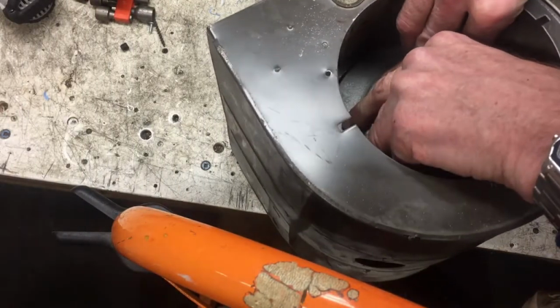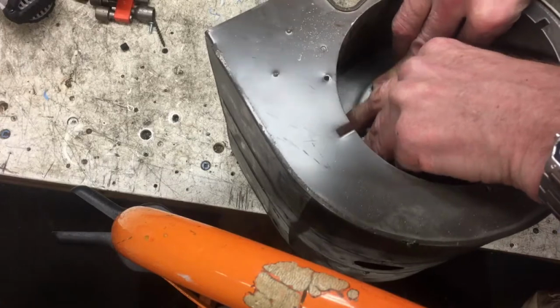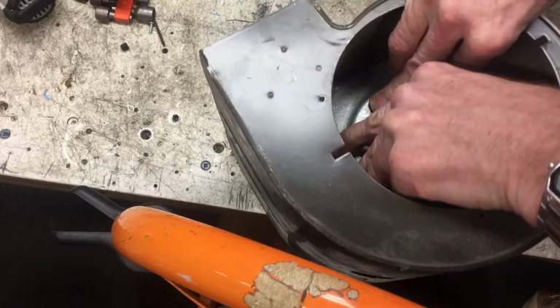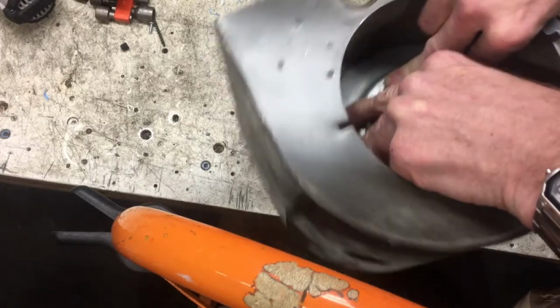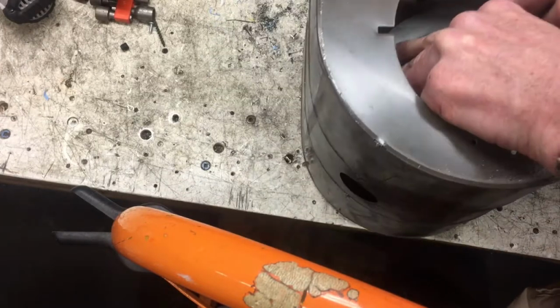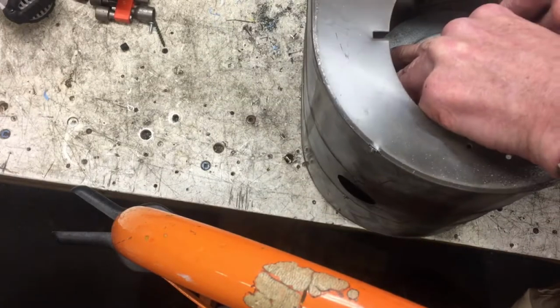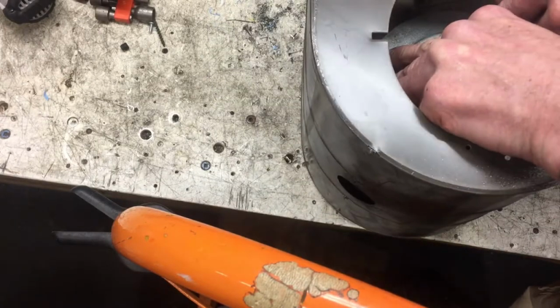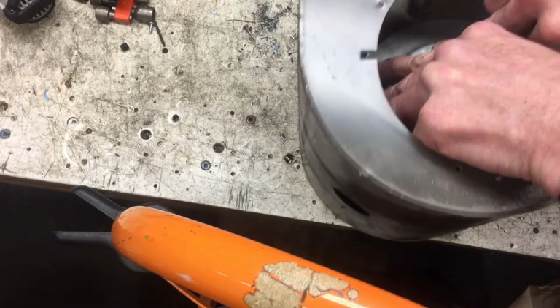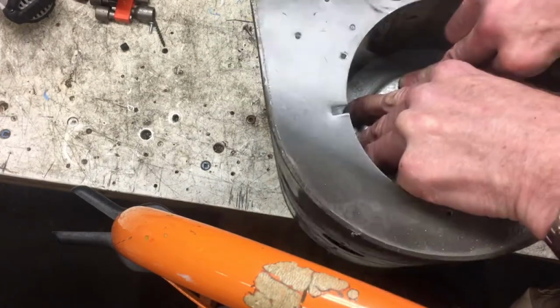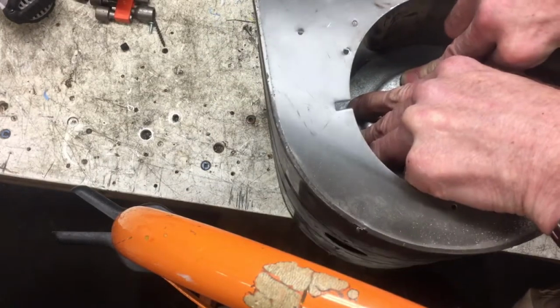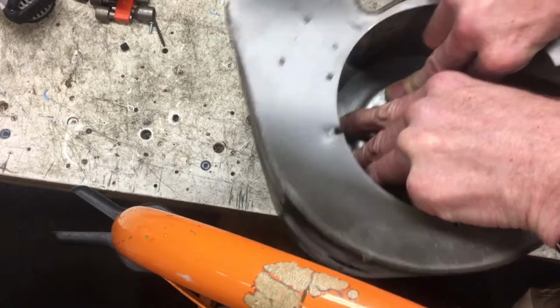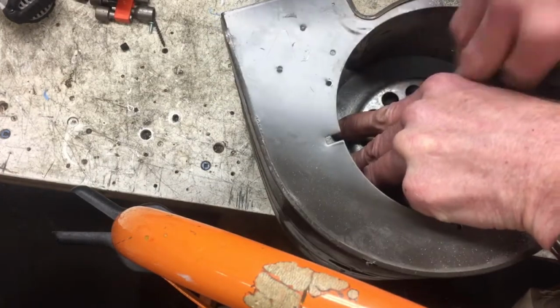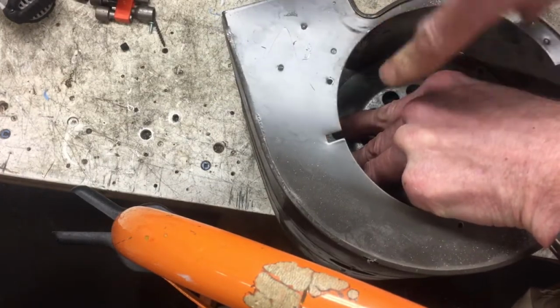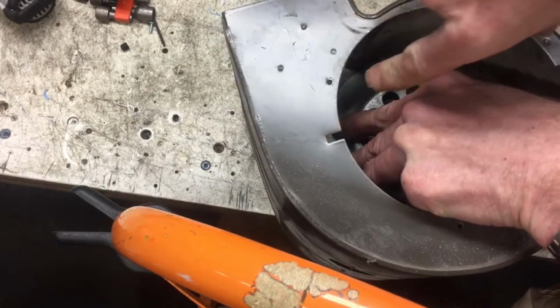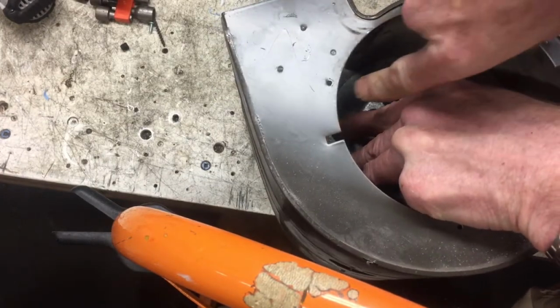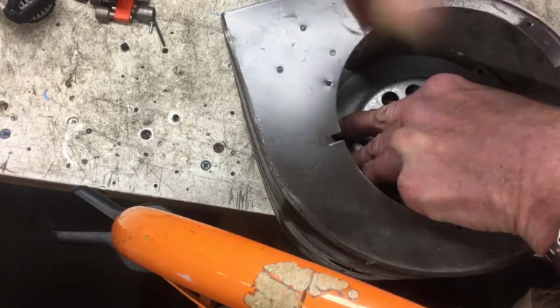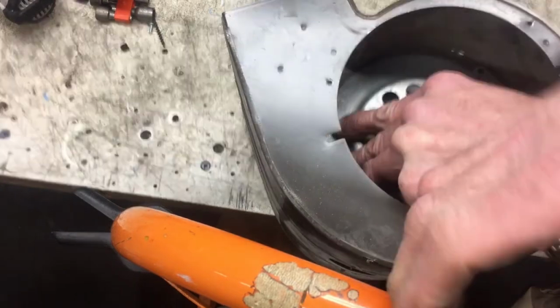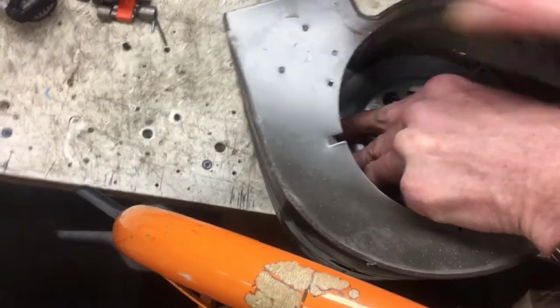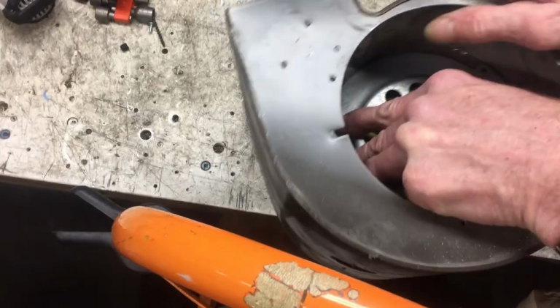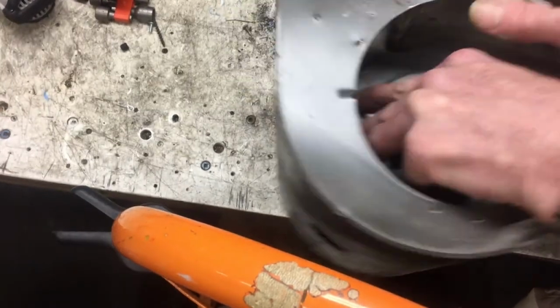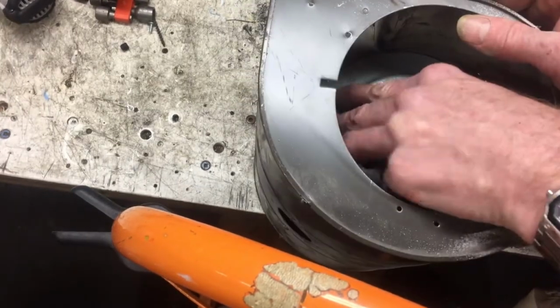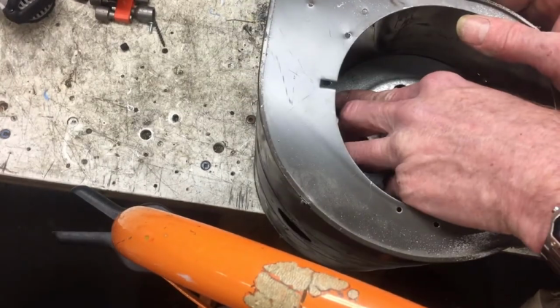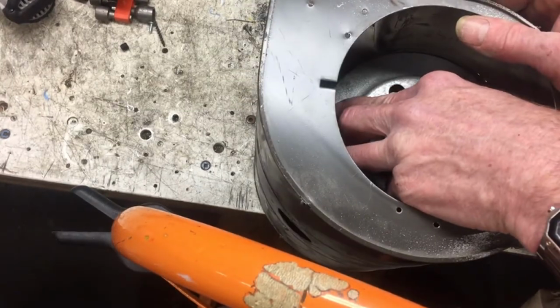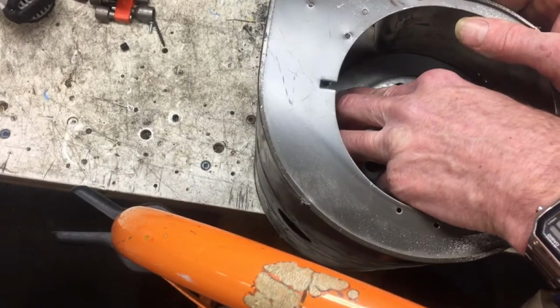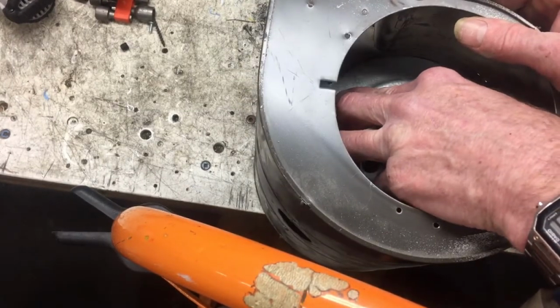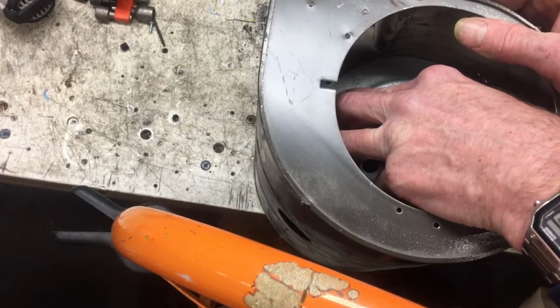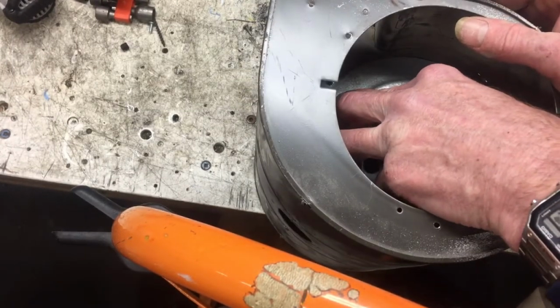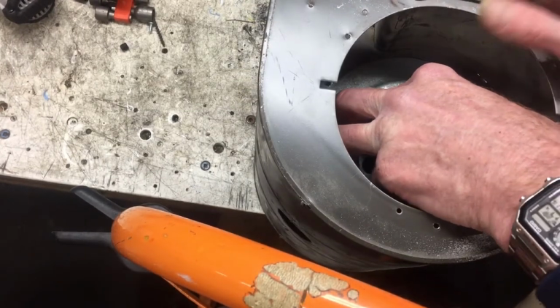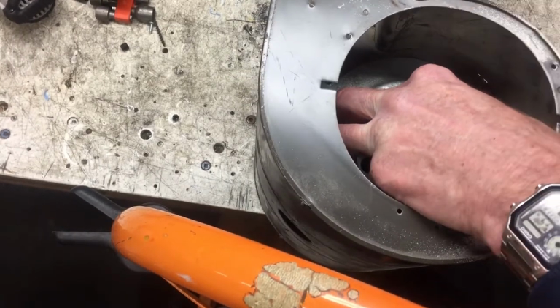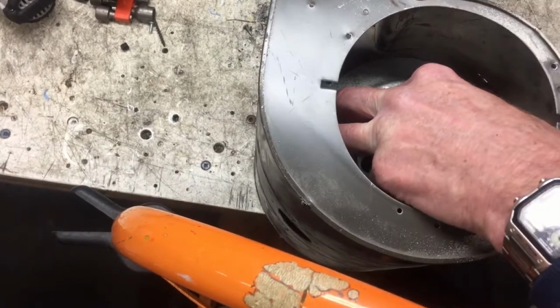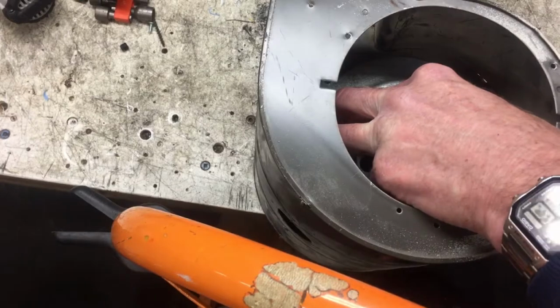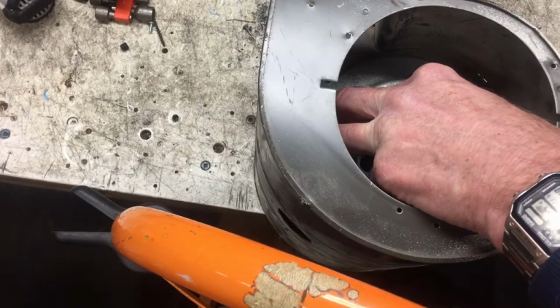Find the screw hole right there, we'll get it right there. So that's going to be a fun angle to get at.